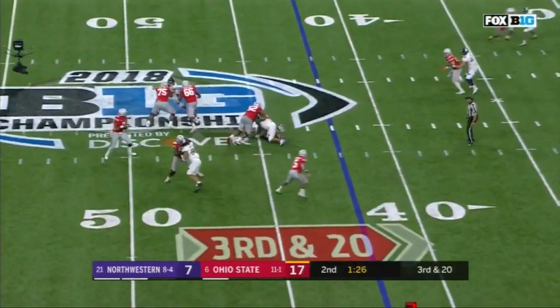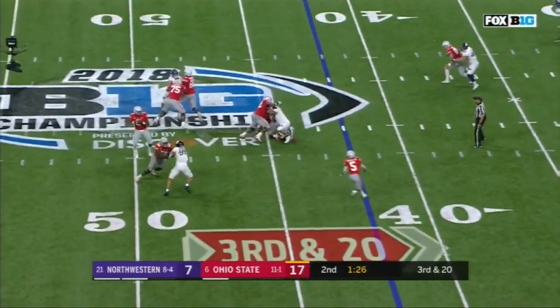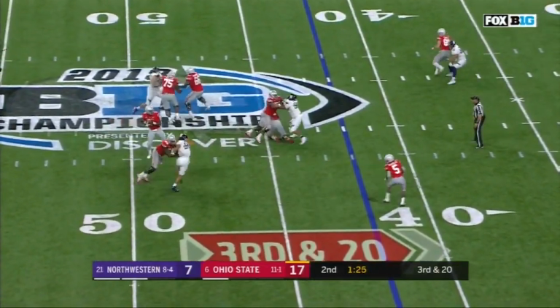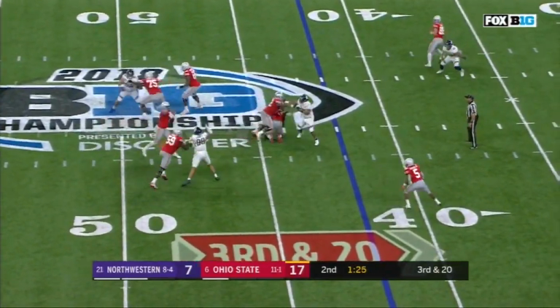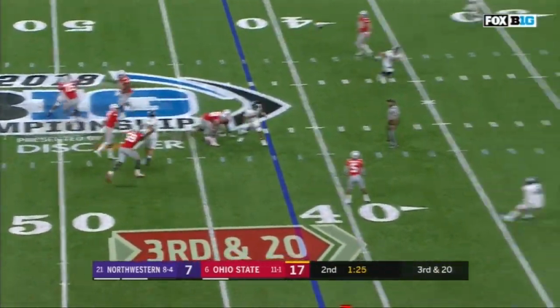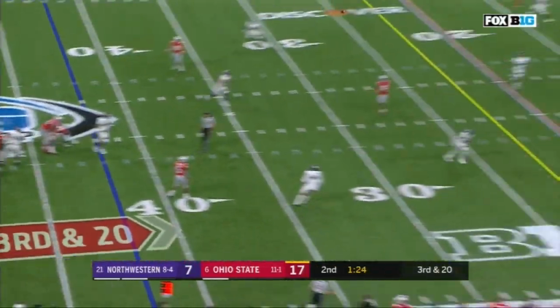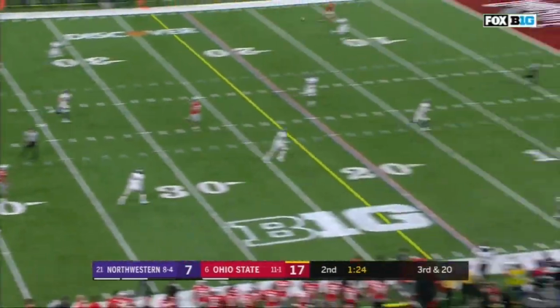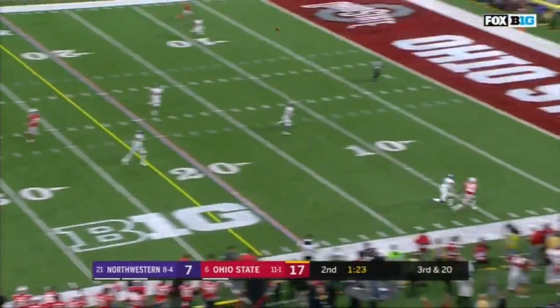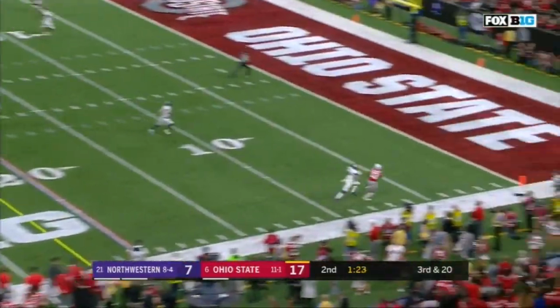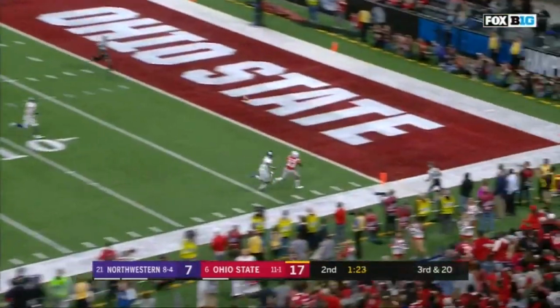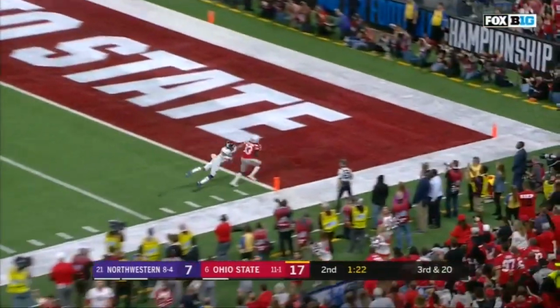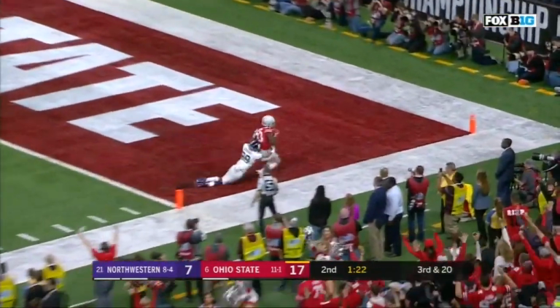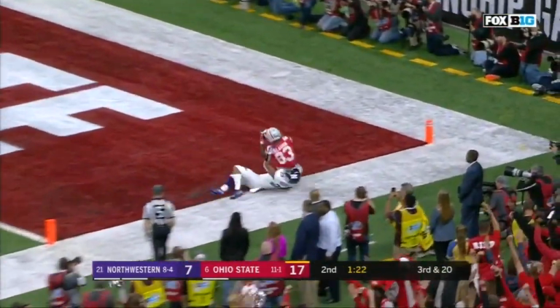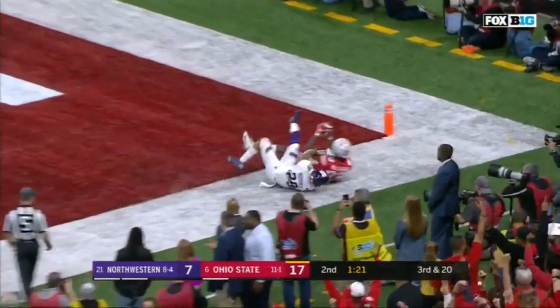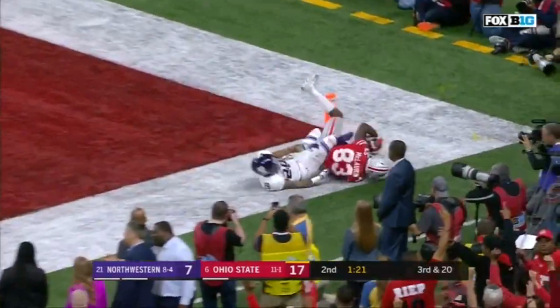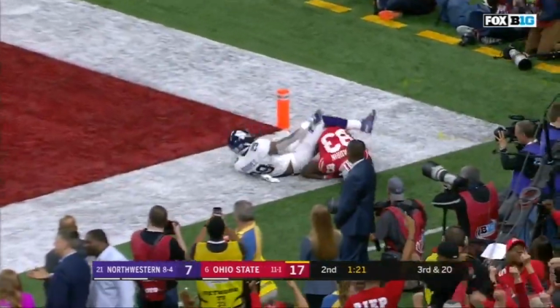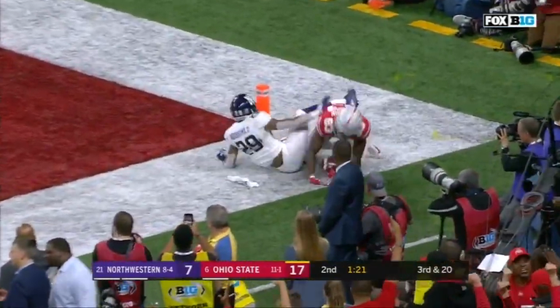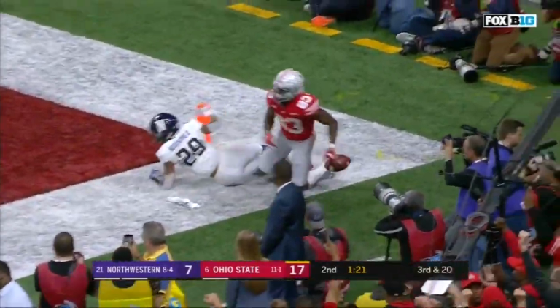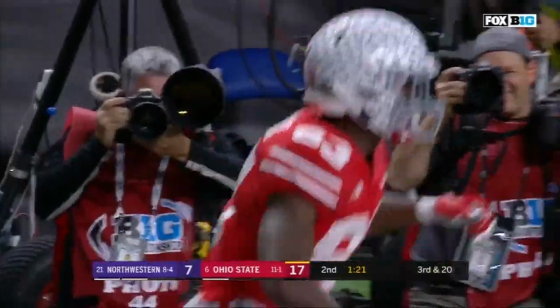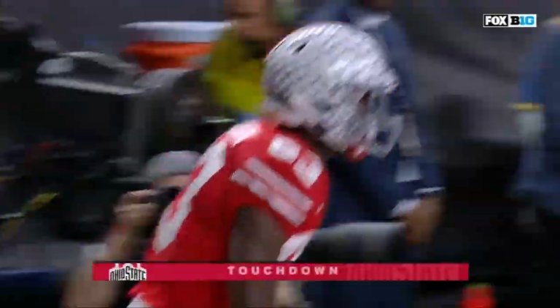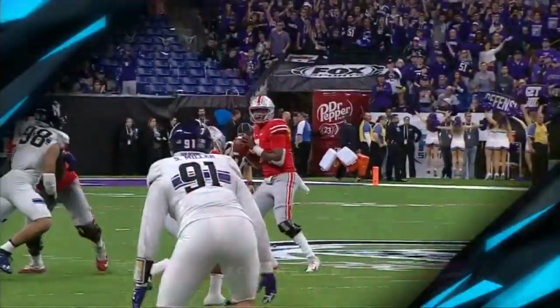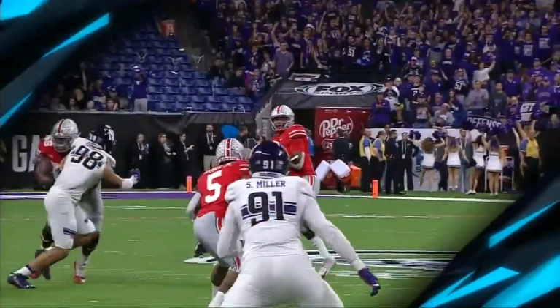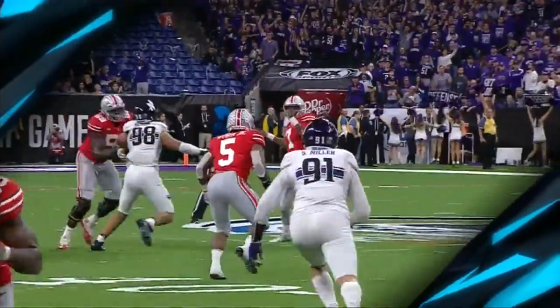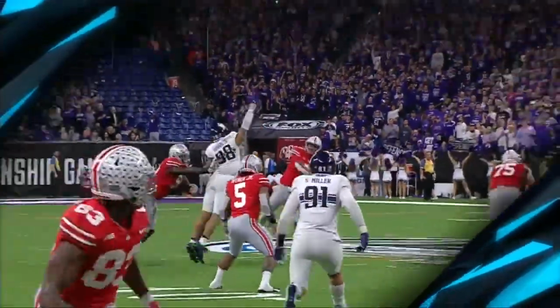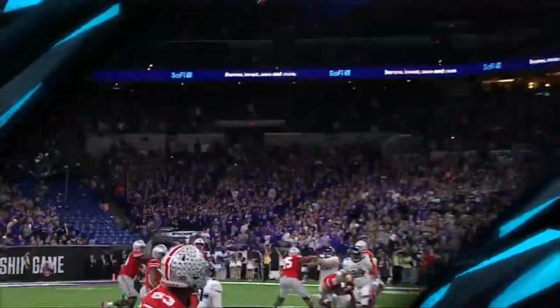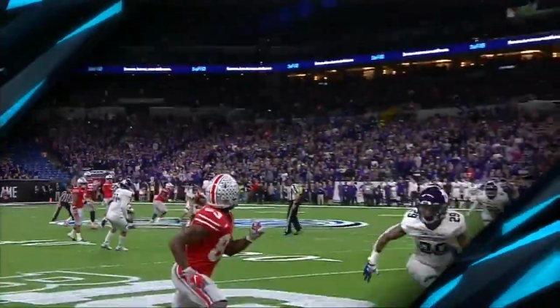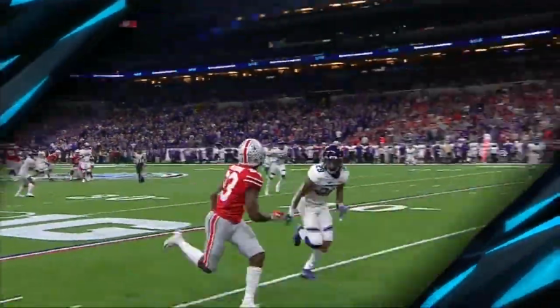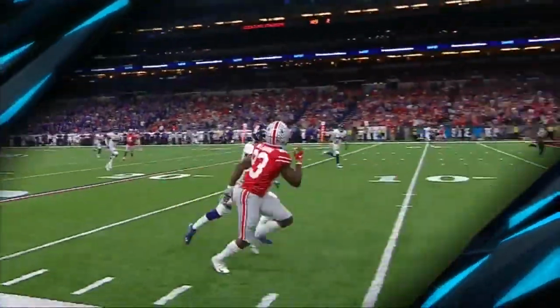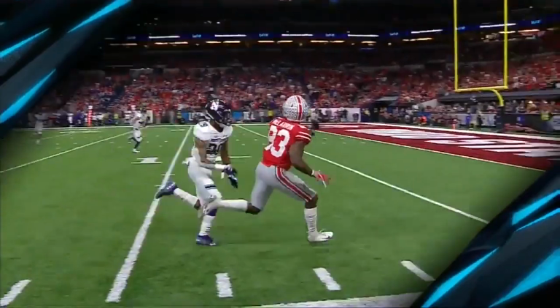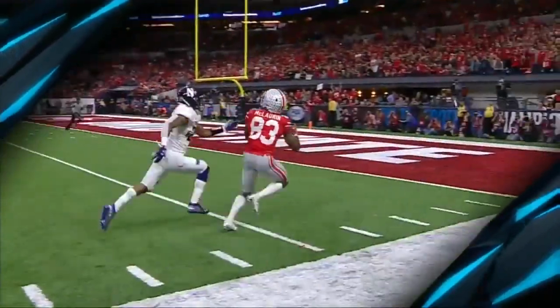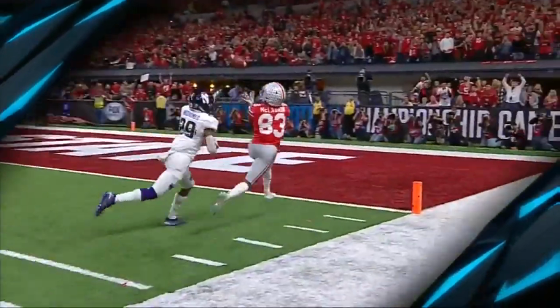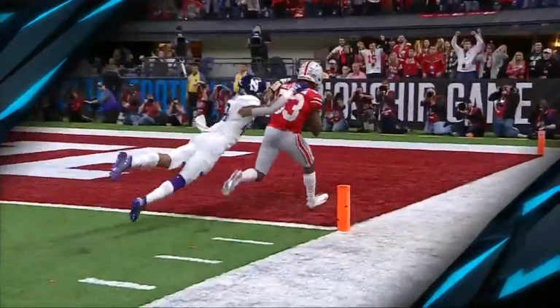Haskins pump fake, Haskins lets it go — caught, touchdown! Terry McLaurin. What a throw, what a throw, what a throw. Great route.